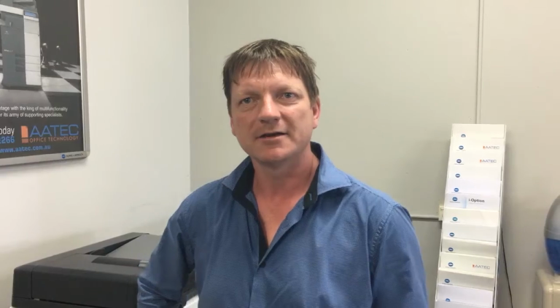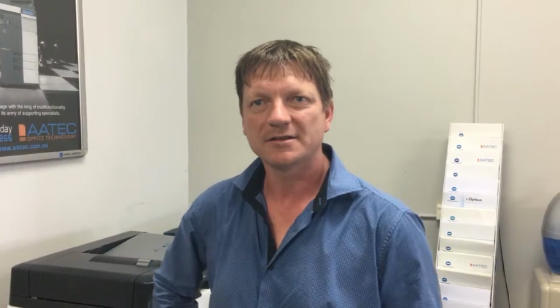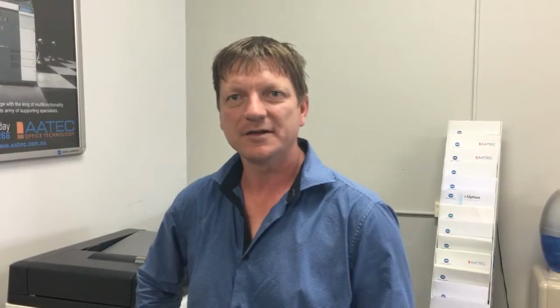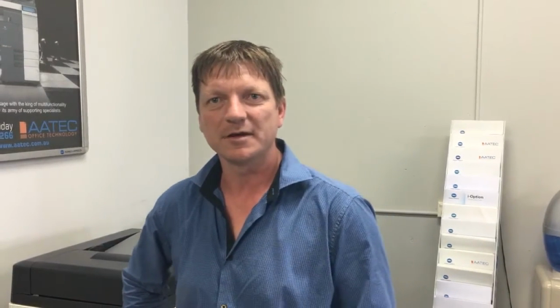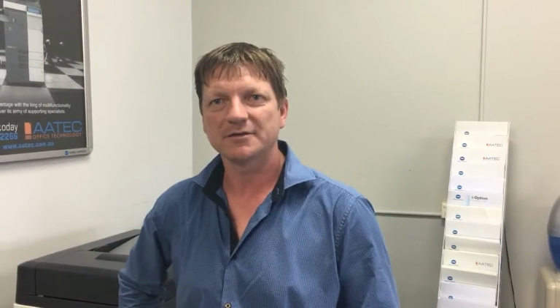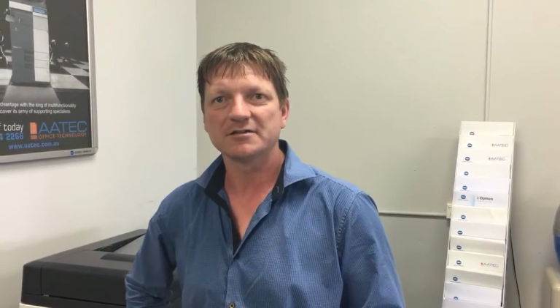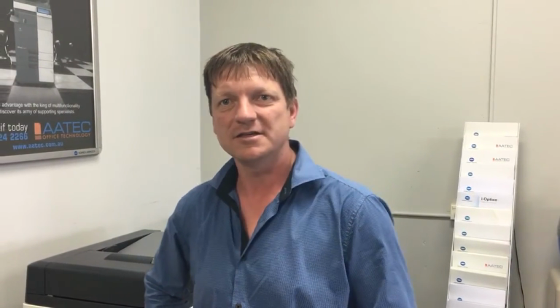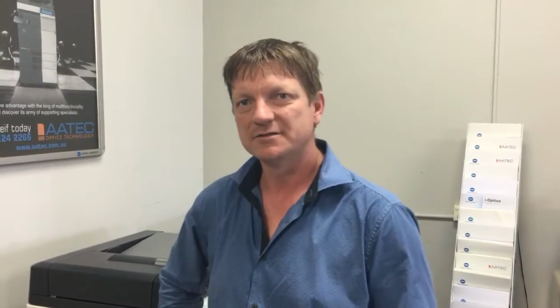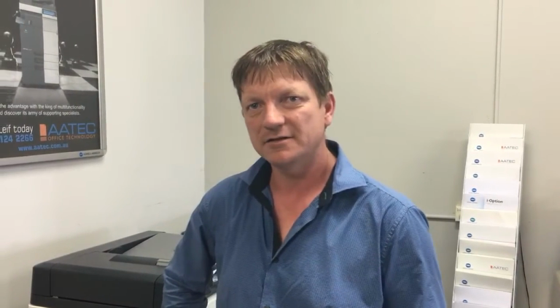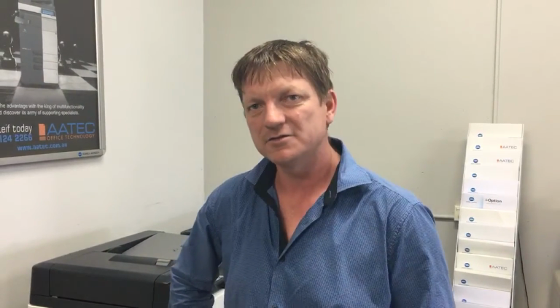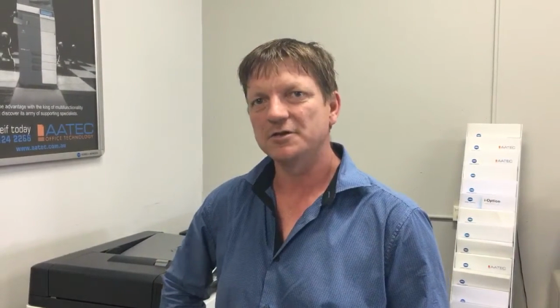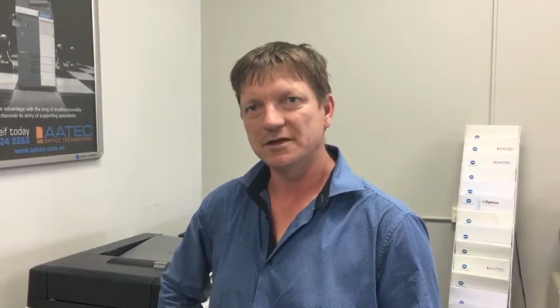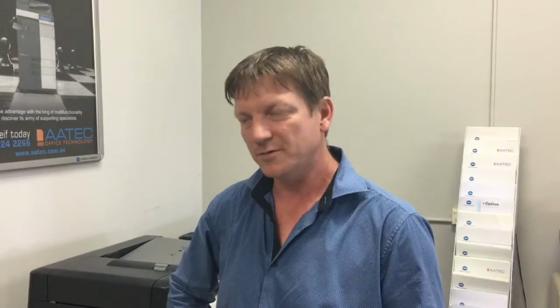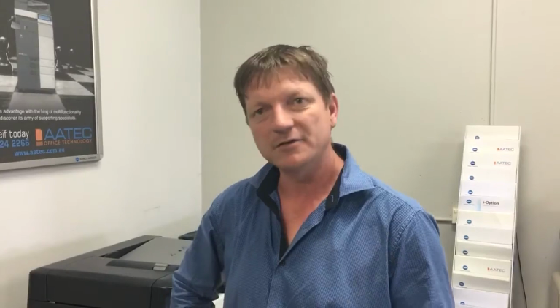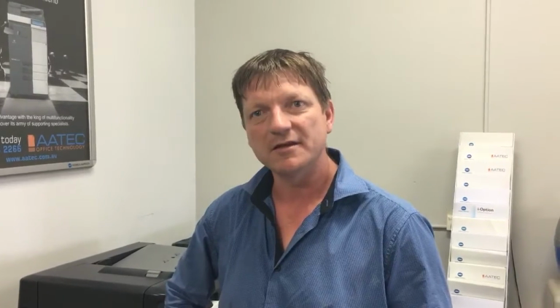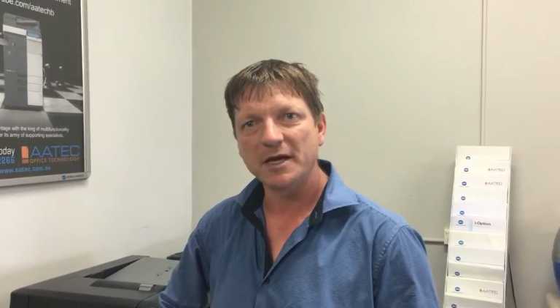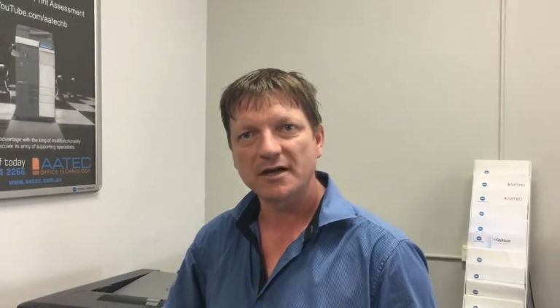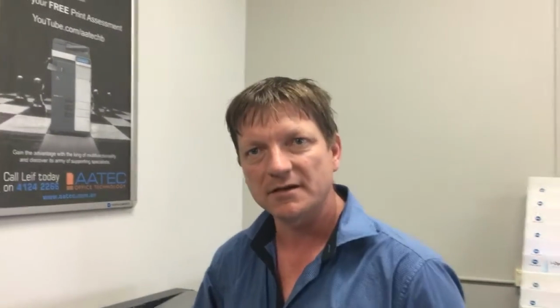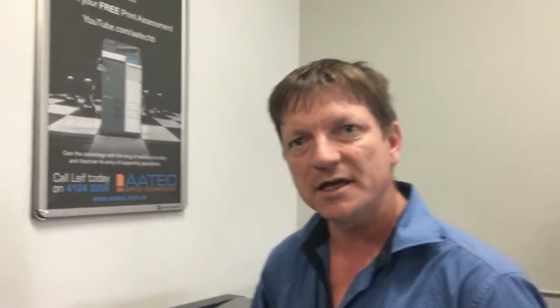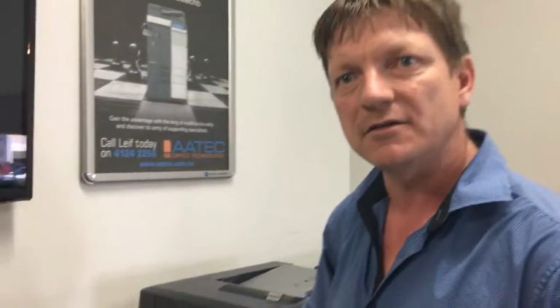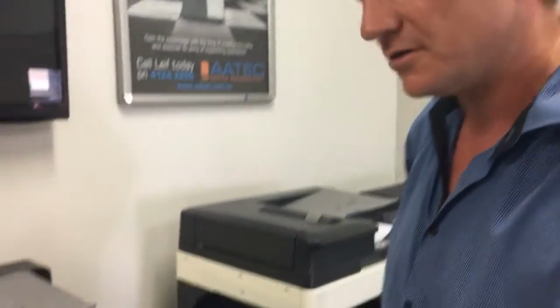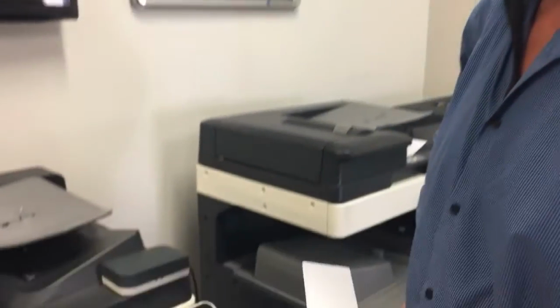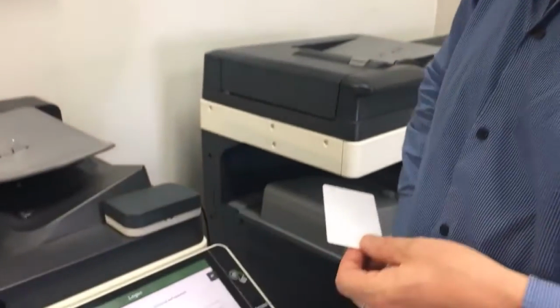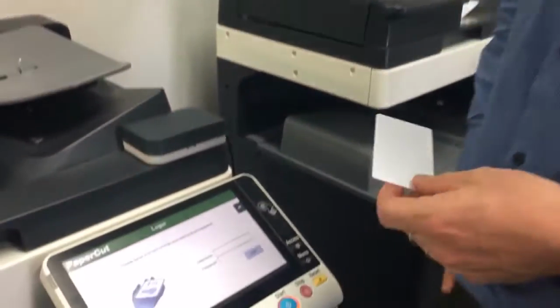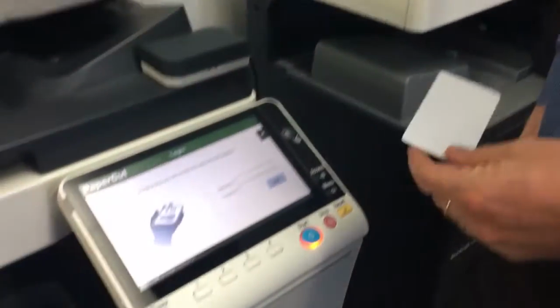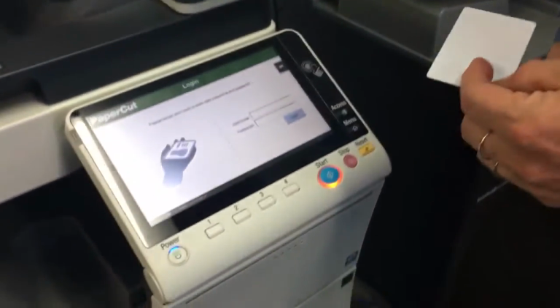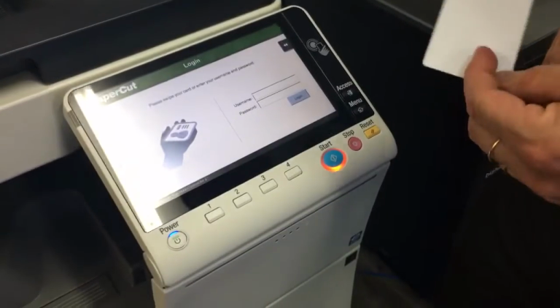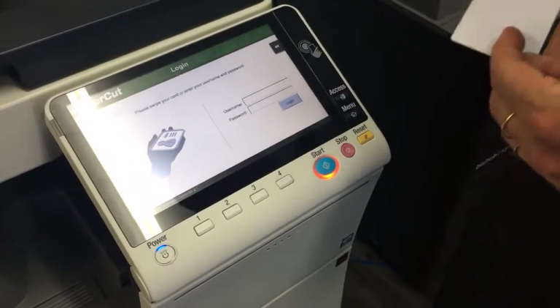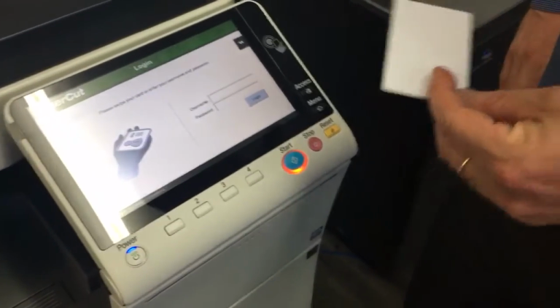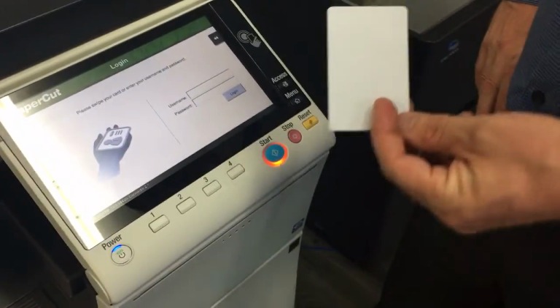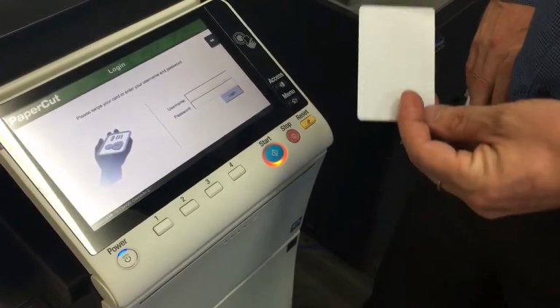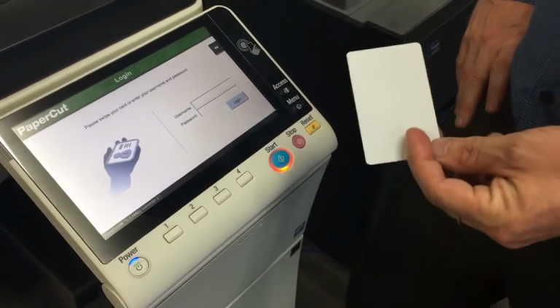Hey guys, Leif here from ATEC Office Technology. Today I'd like to show you an issue we've found with PaperCut embedded on the Konica Minolta MFD when we use a card reader to log in.